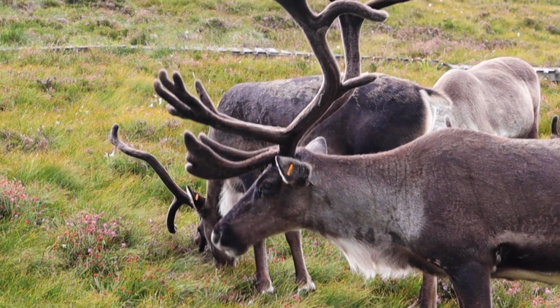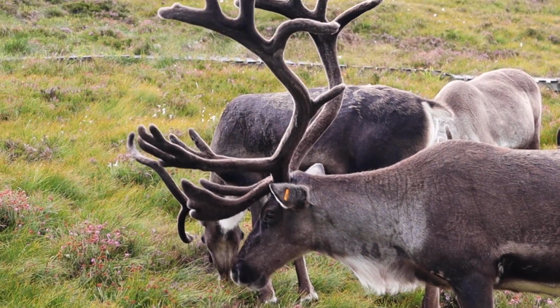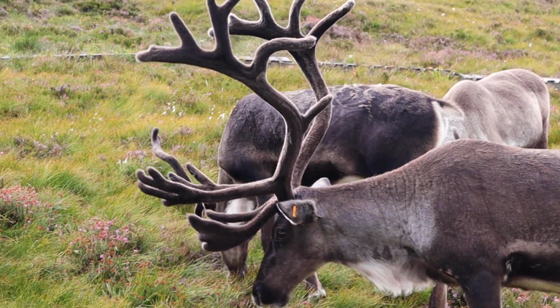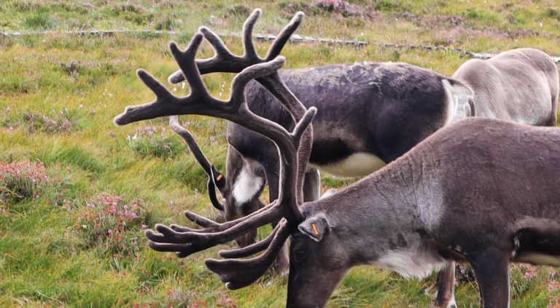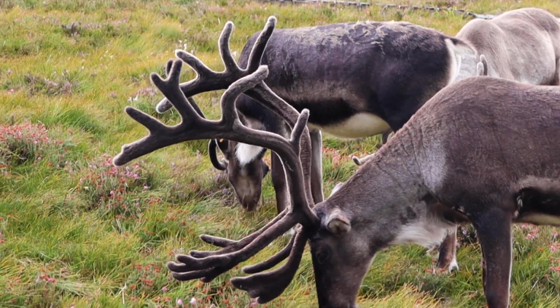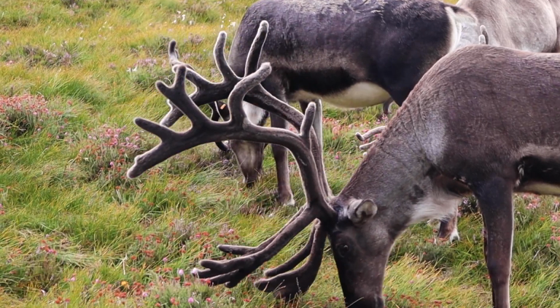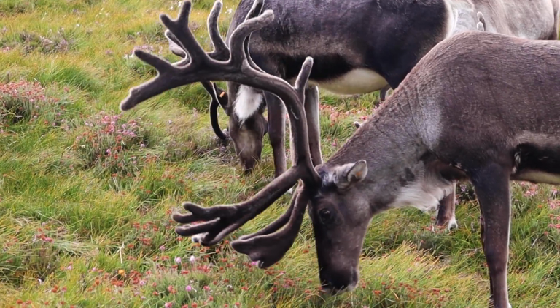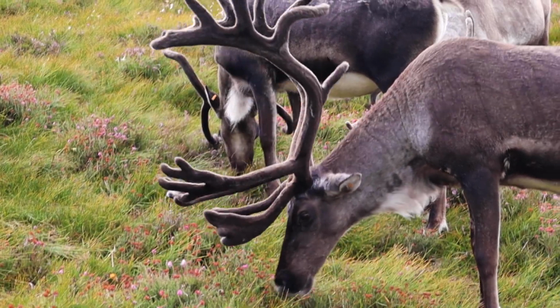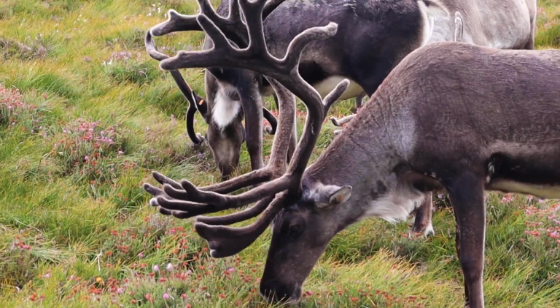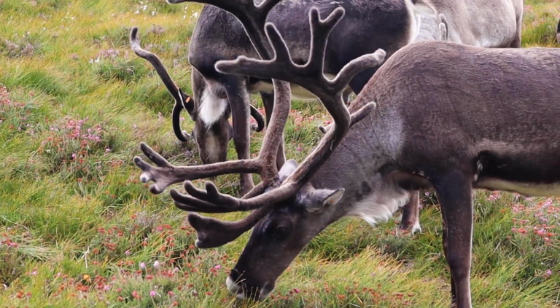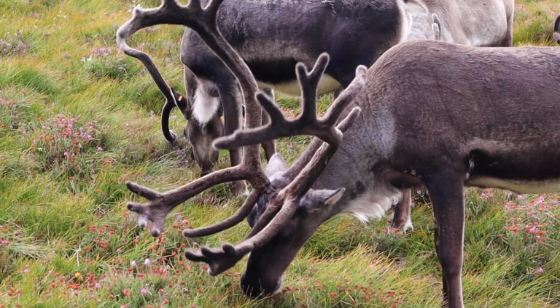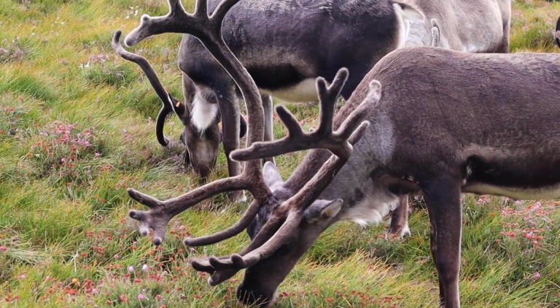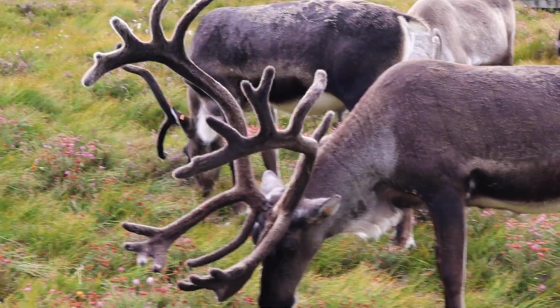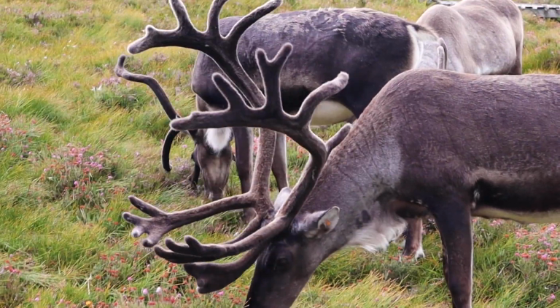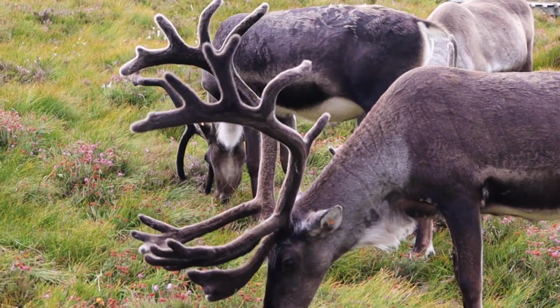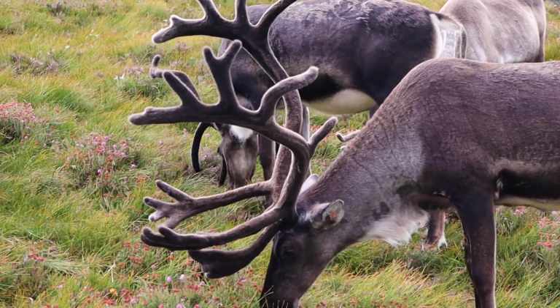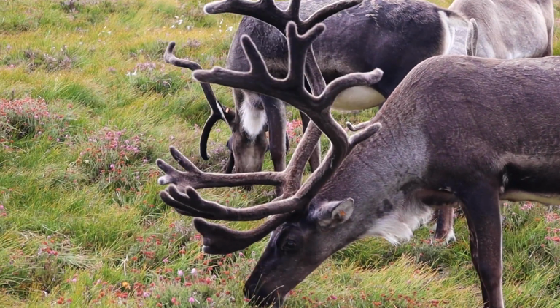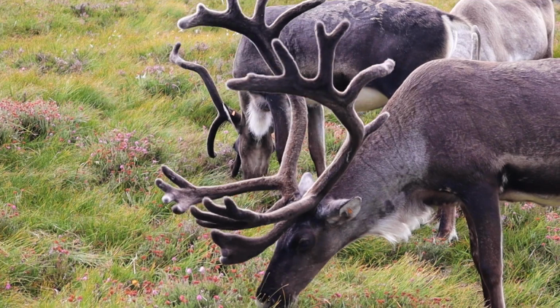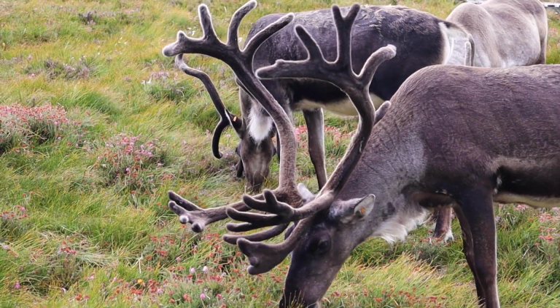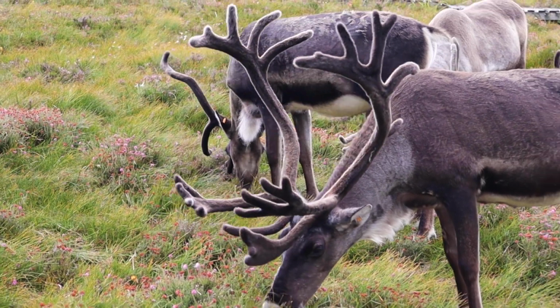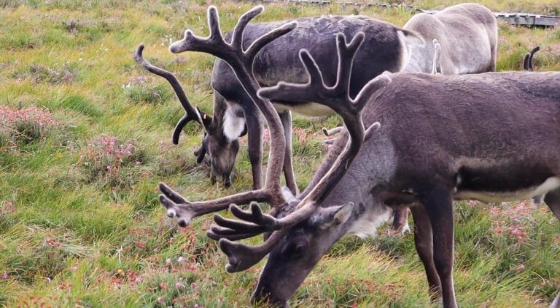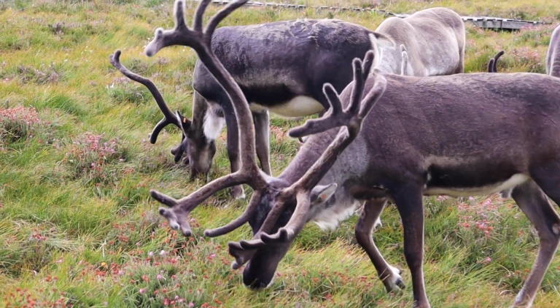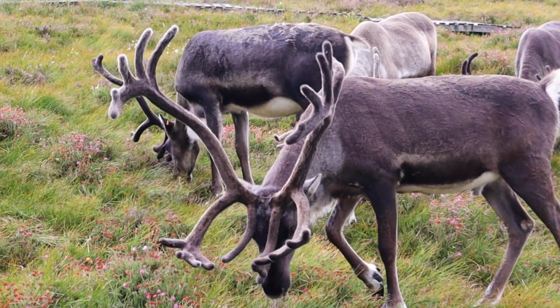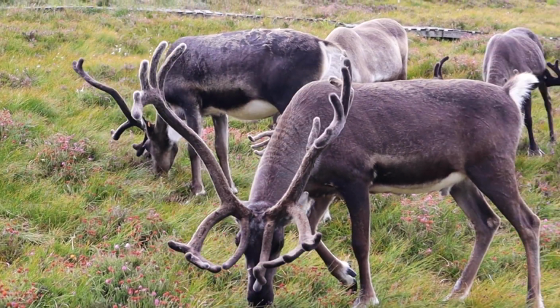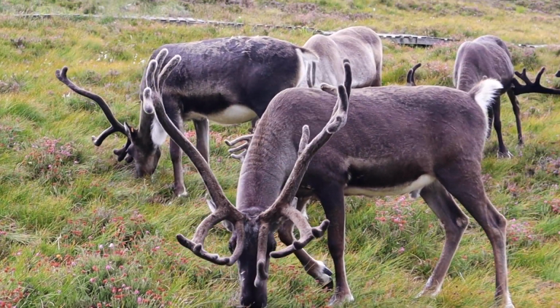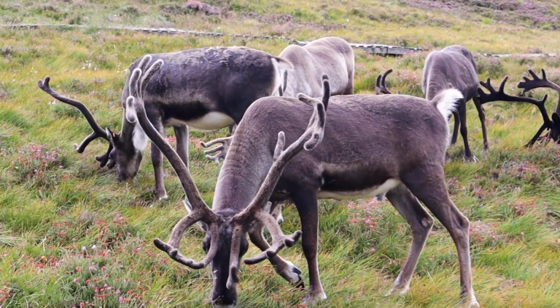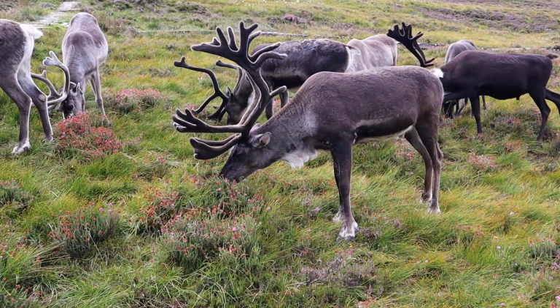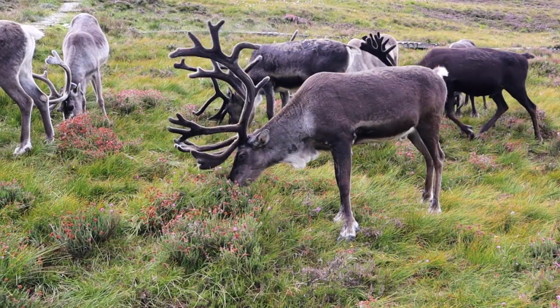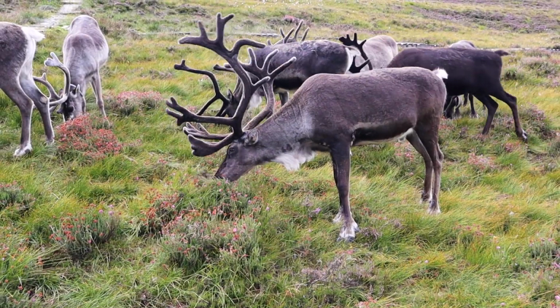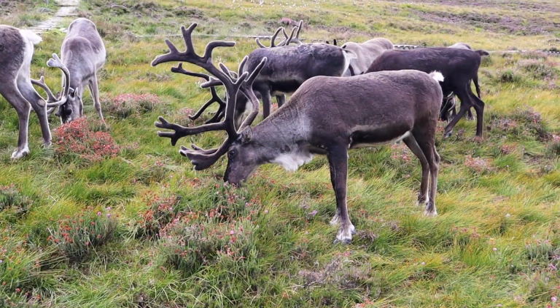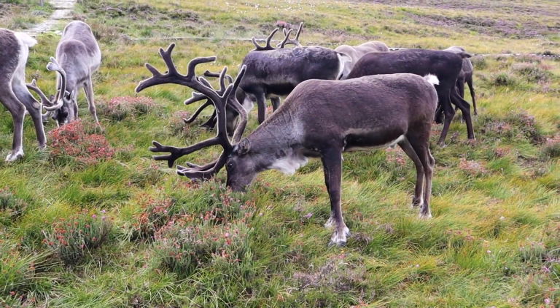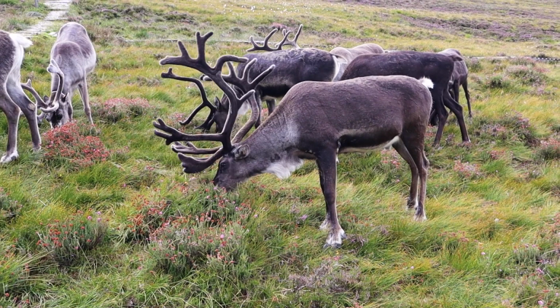We were told that the reindeer can withstand temperatures of up to minus 70 degrees Celsius in the winter and up to plus 40 degrees Celsius in the summer. This is due to the fact that they shed and grow a new winter and summer coat each year.